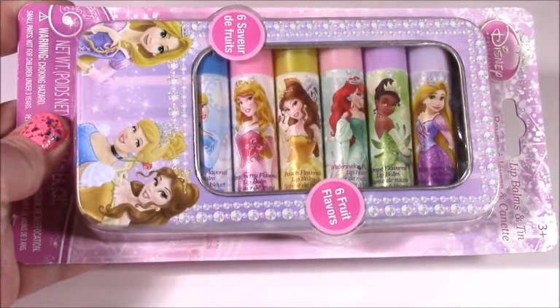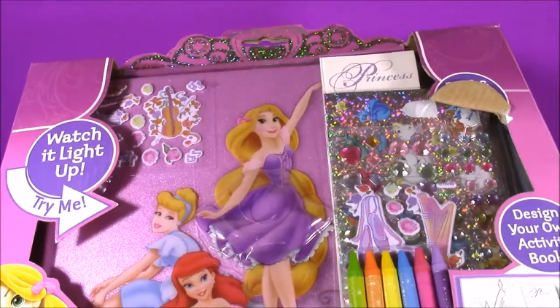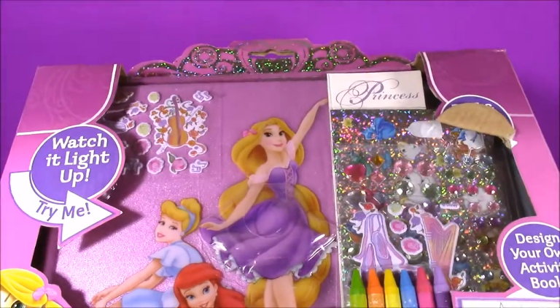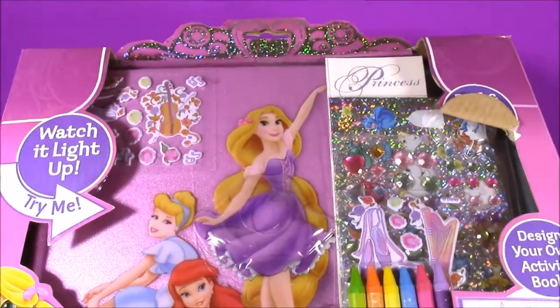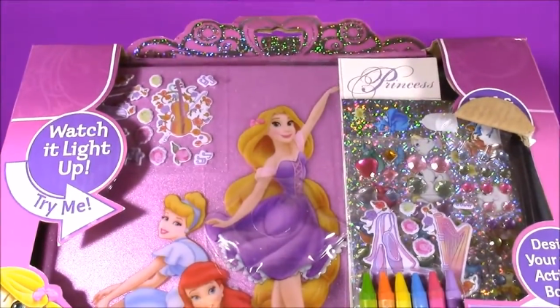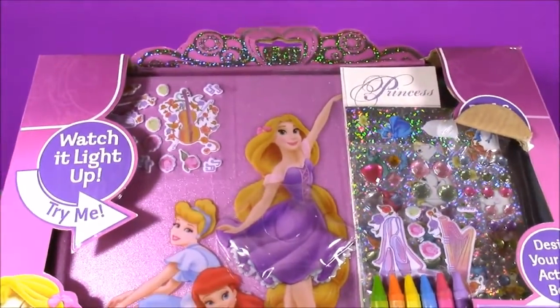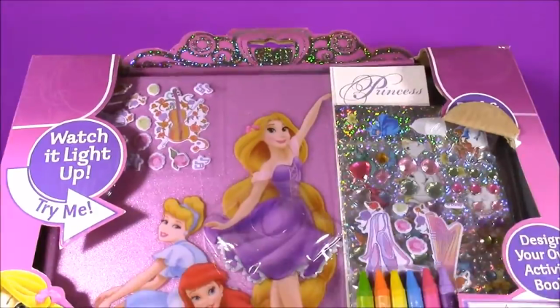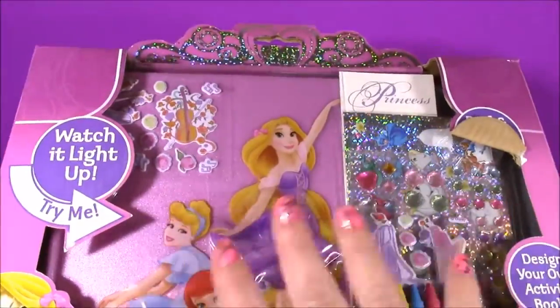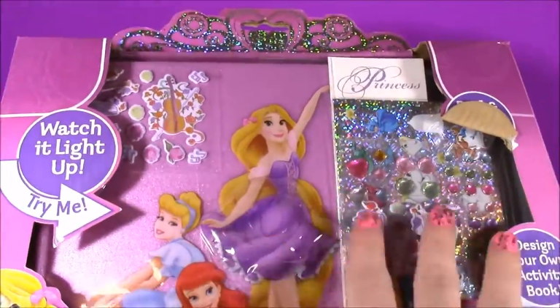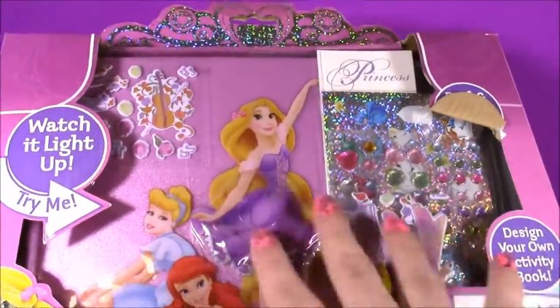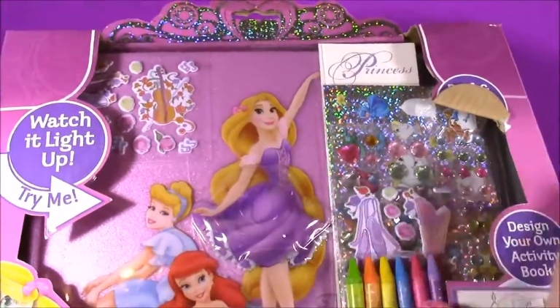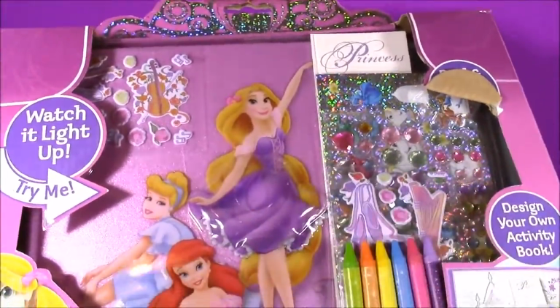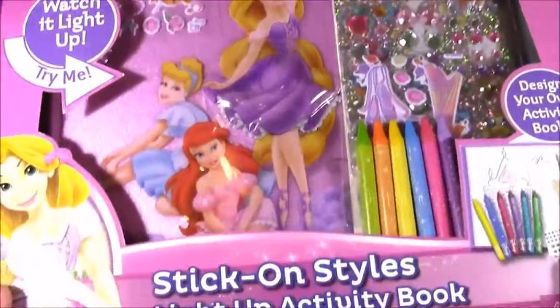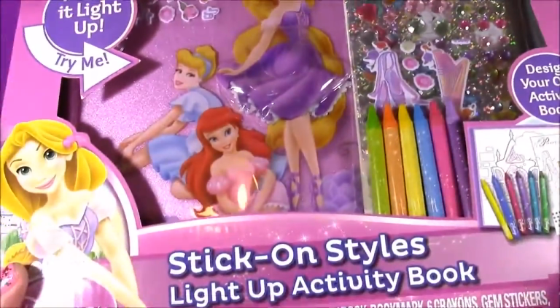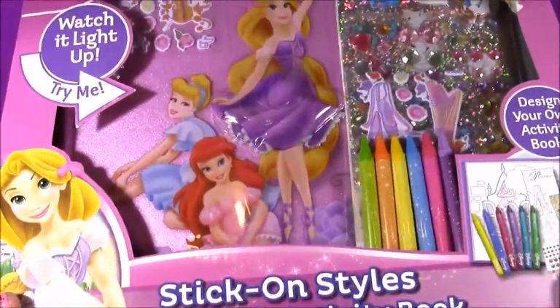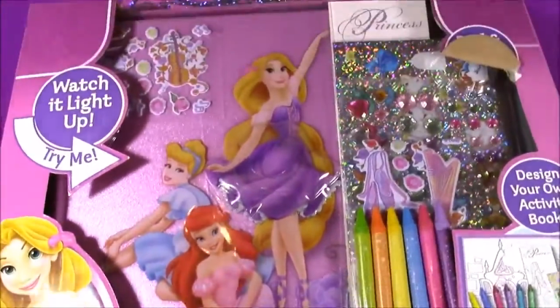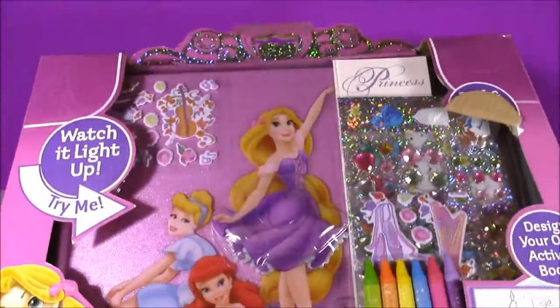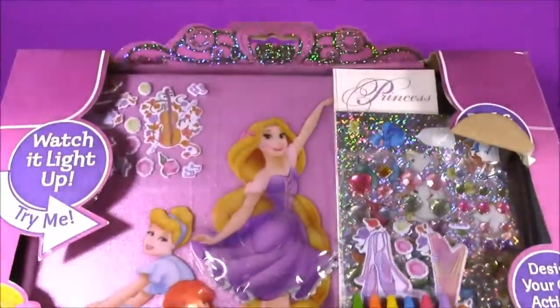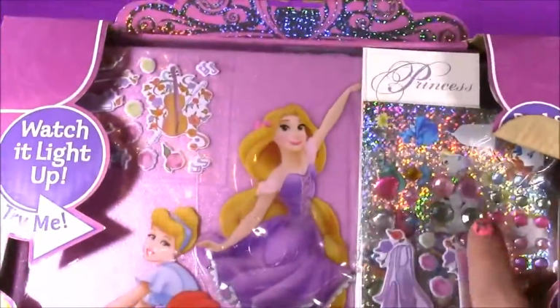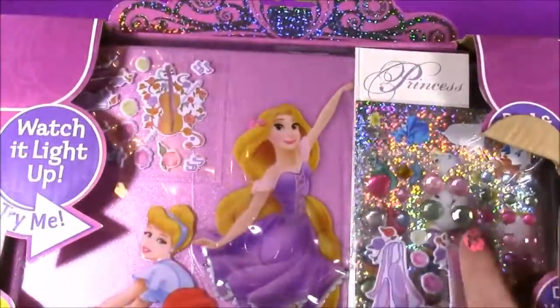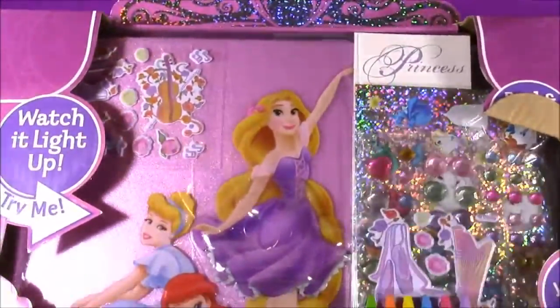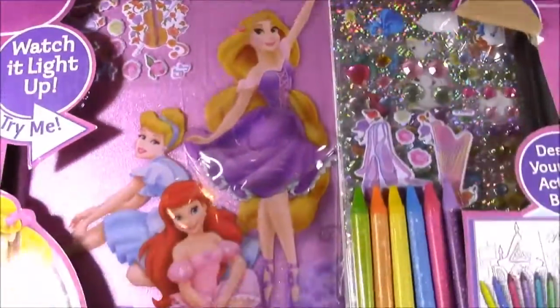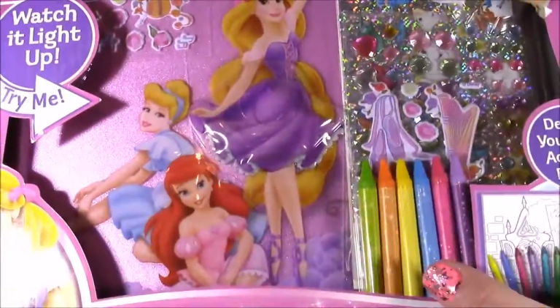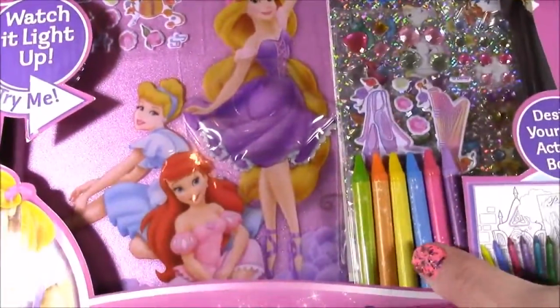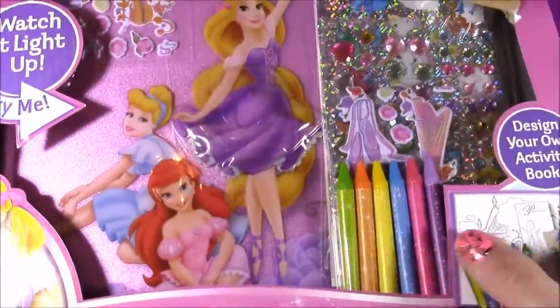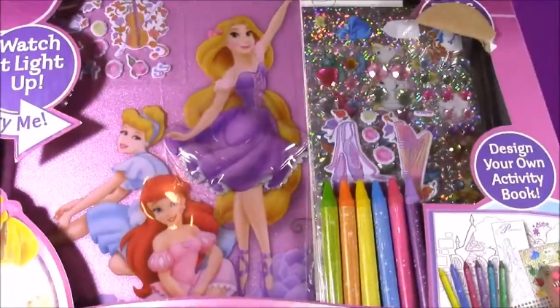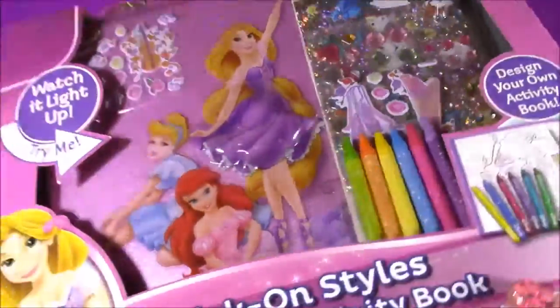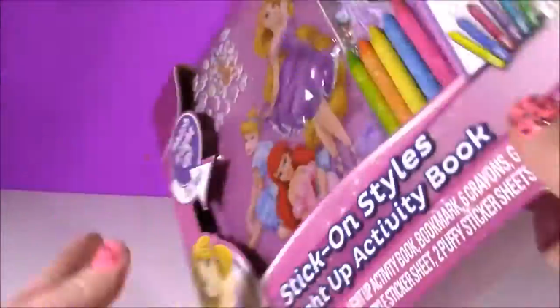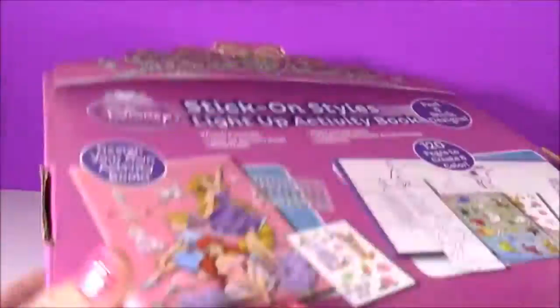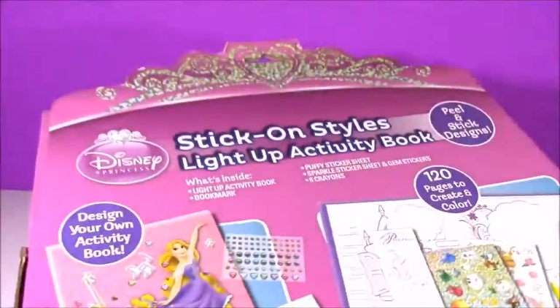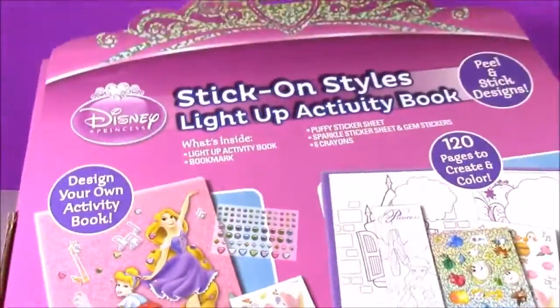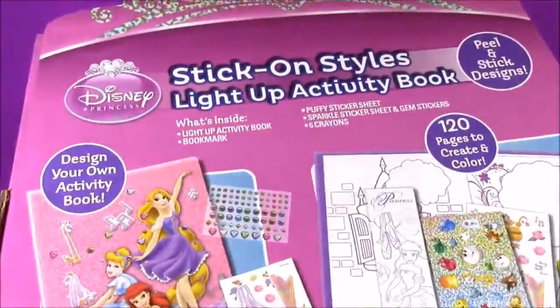Let's take an up close look at this box. There's so much going on here — I can't even see what's in here. There's stickers, these little crayons. Let's flip it over. There are so many cute things.